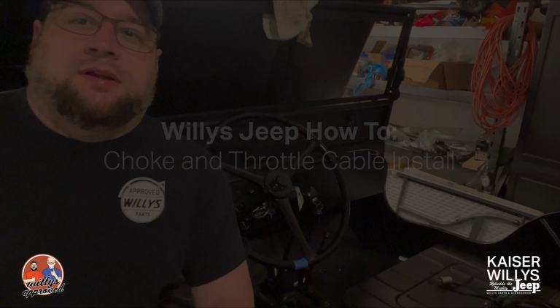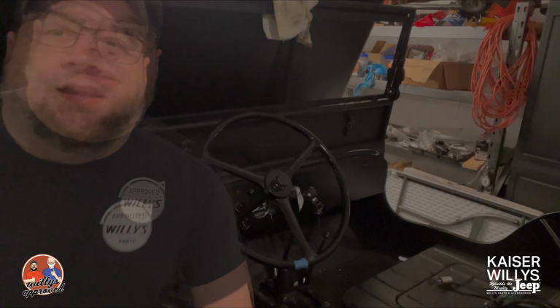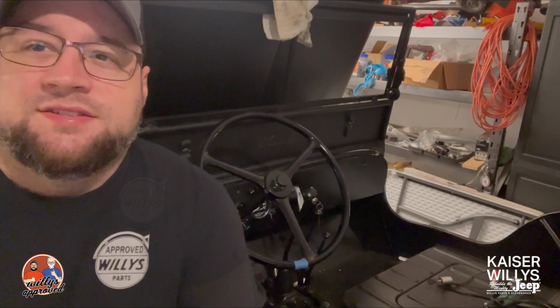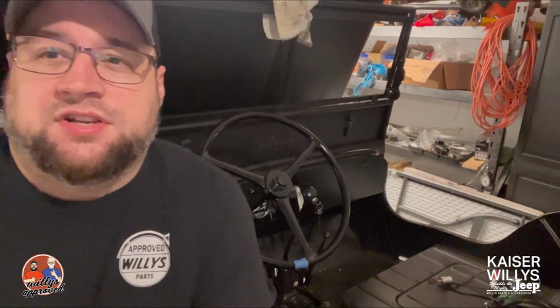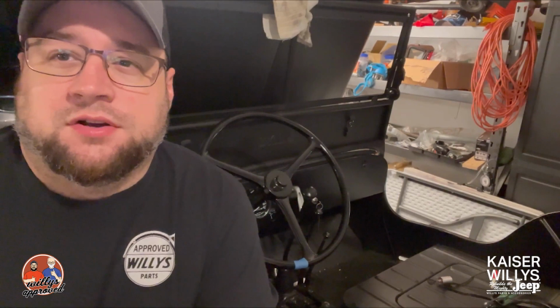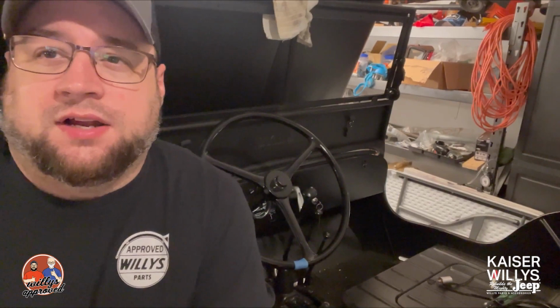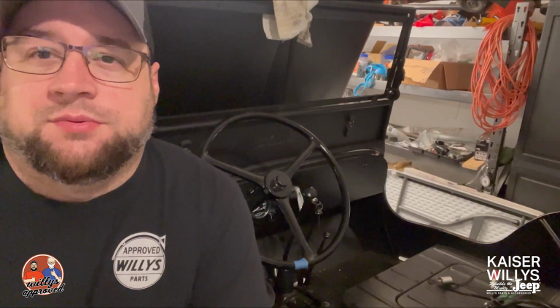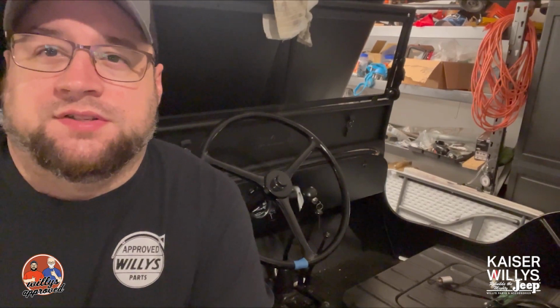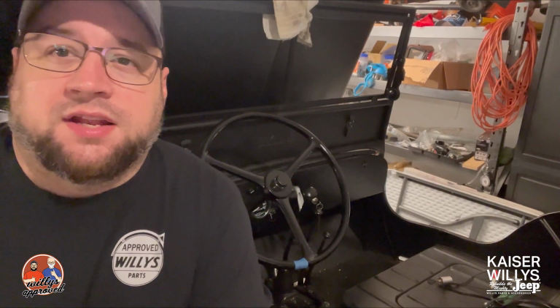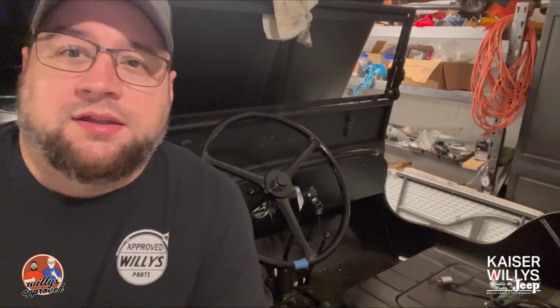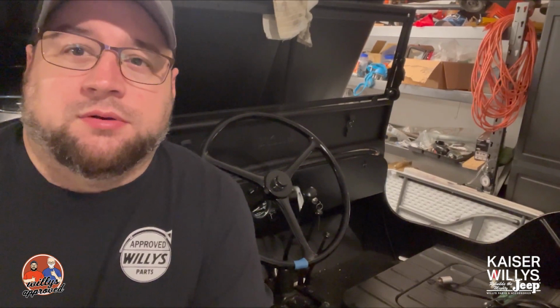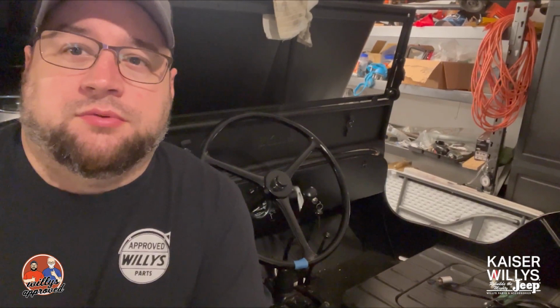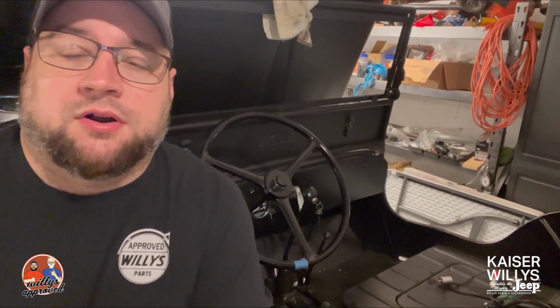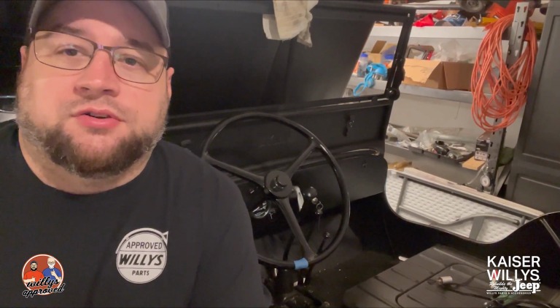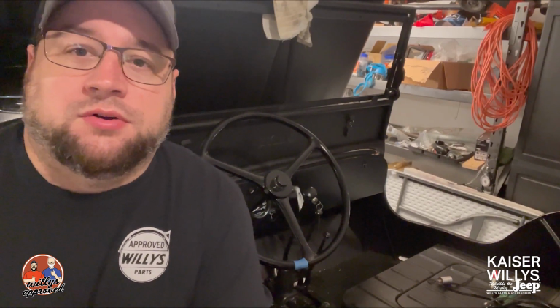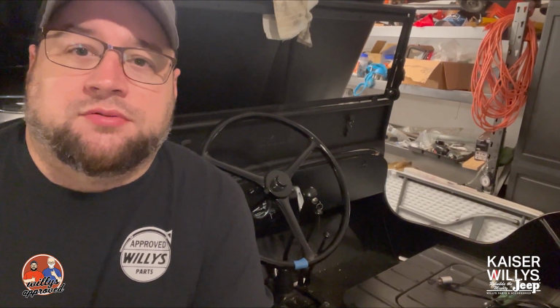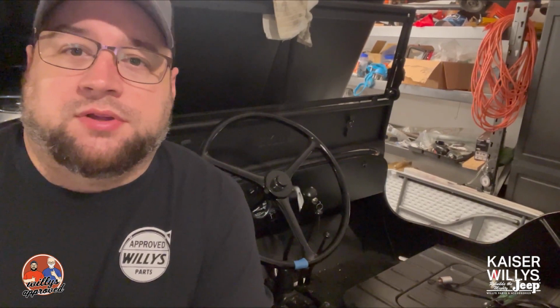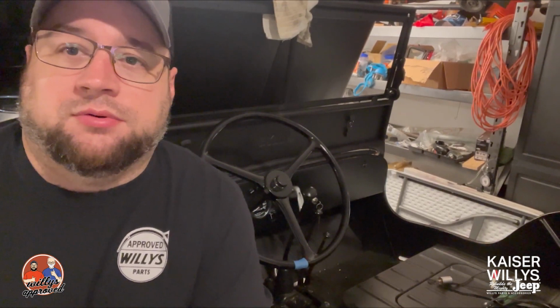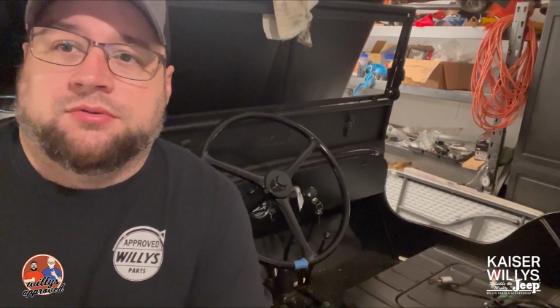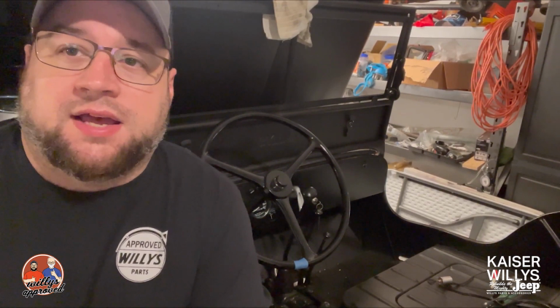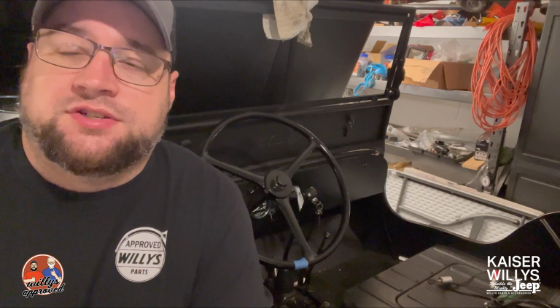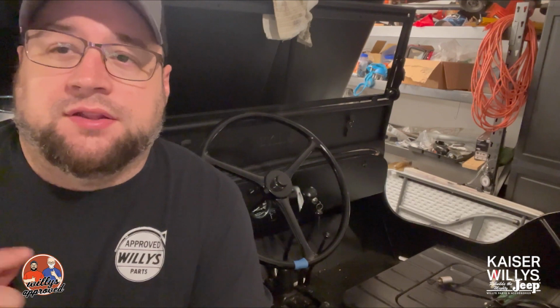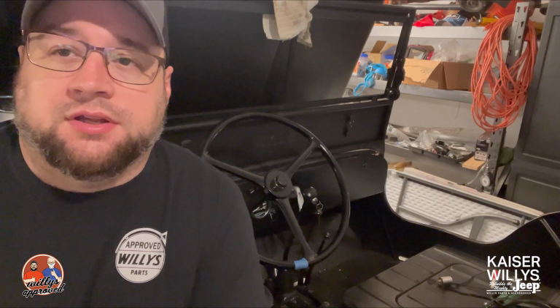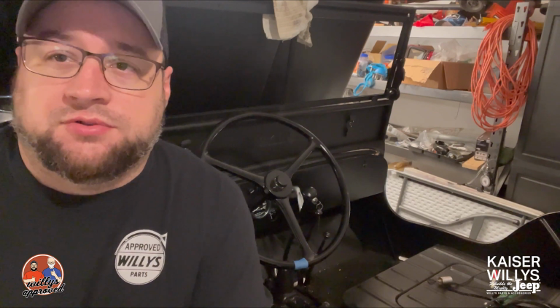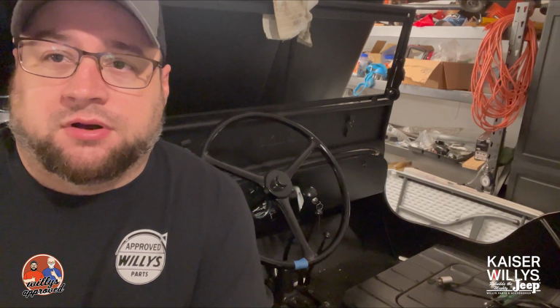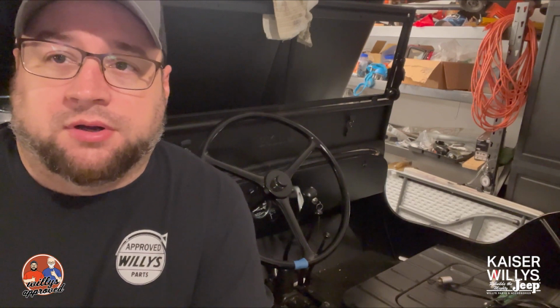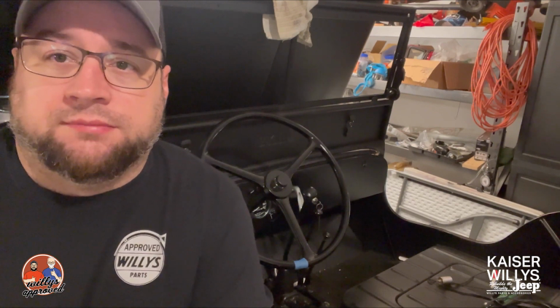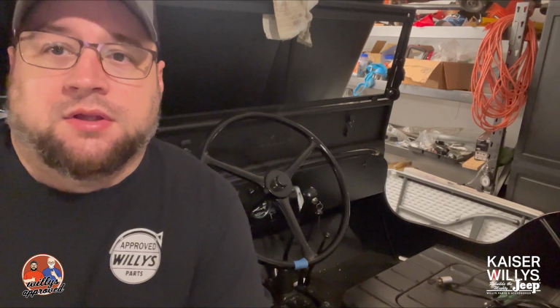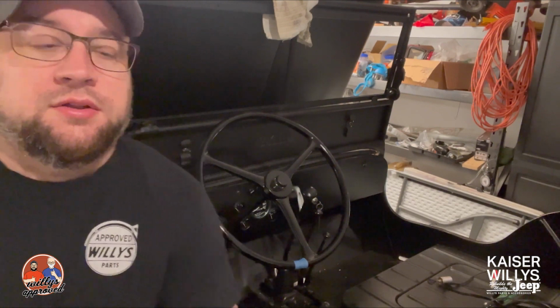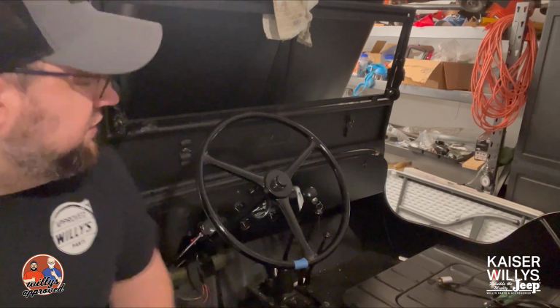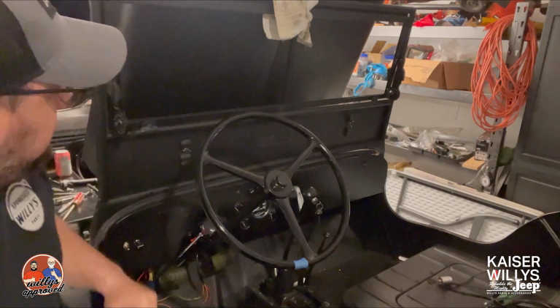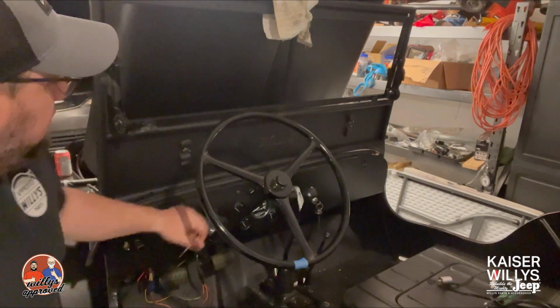Hey guys, it's Jason over at Kaiser Willys, and today we're gonna be running our choke and throttle cable through the dash and then hooking it up to our carburetor.